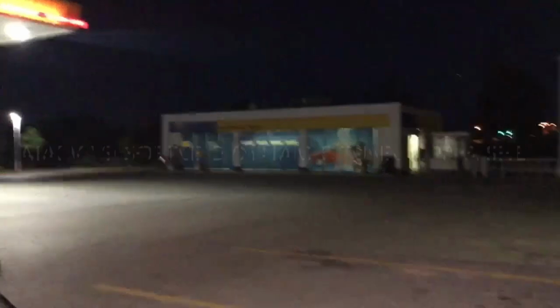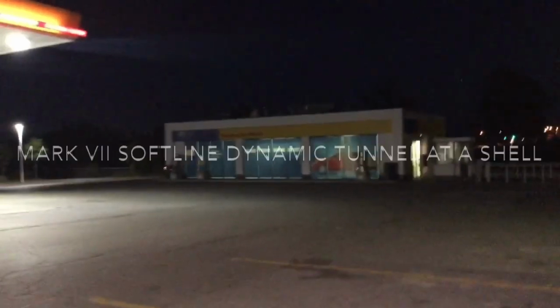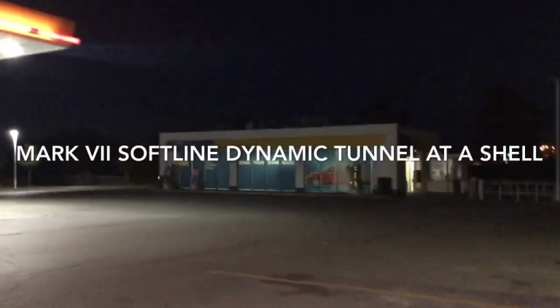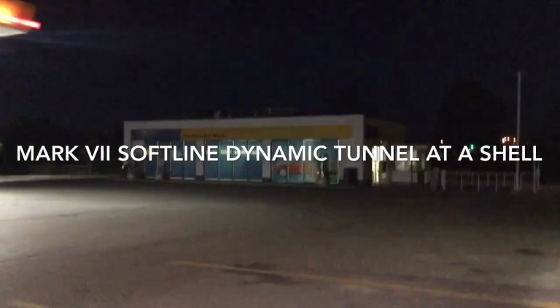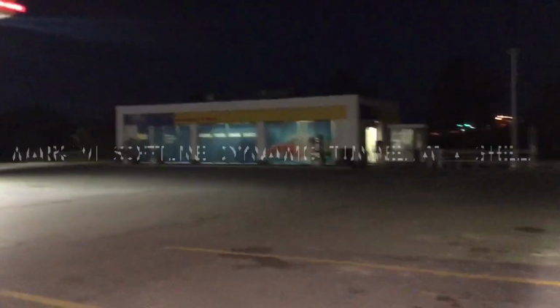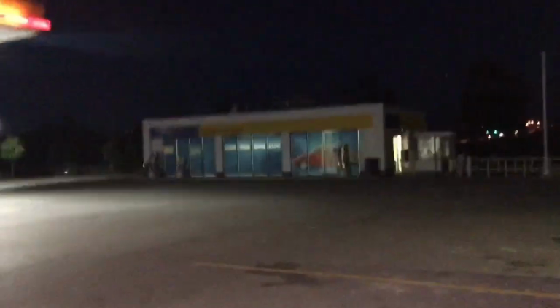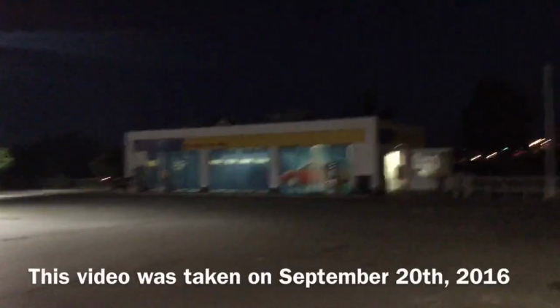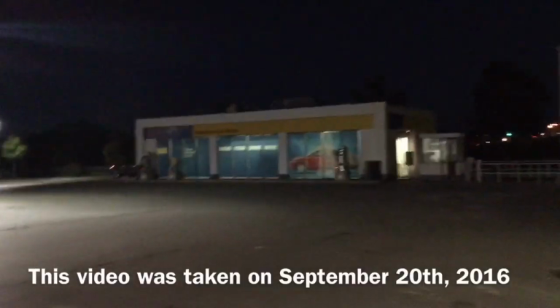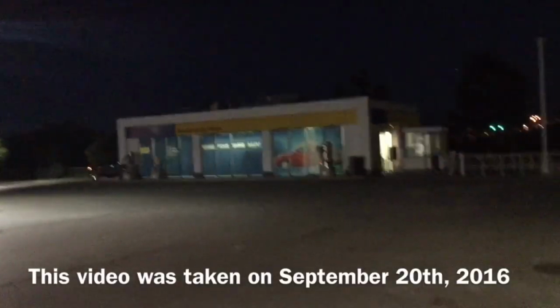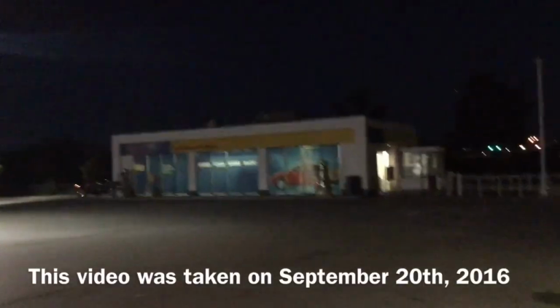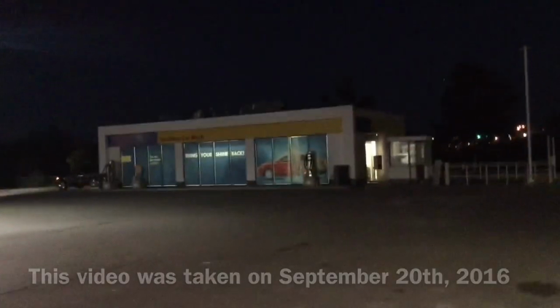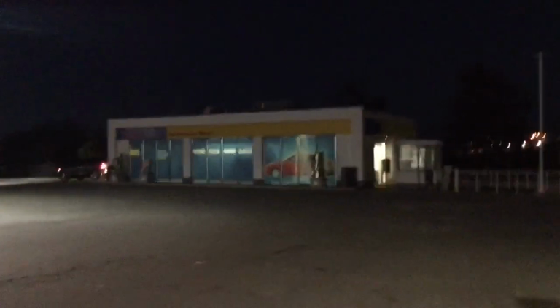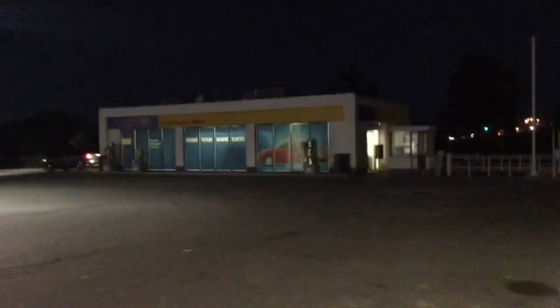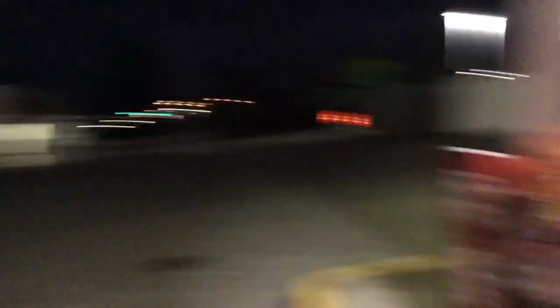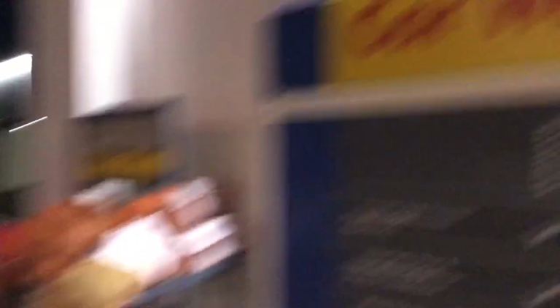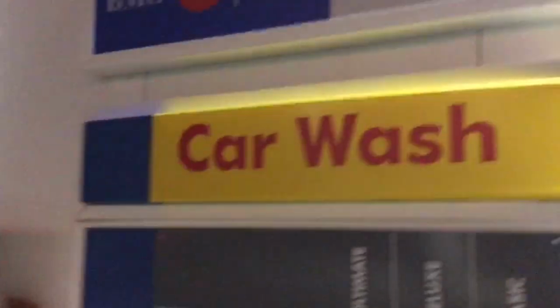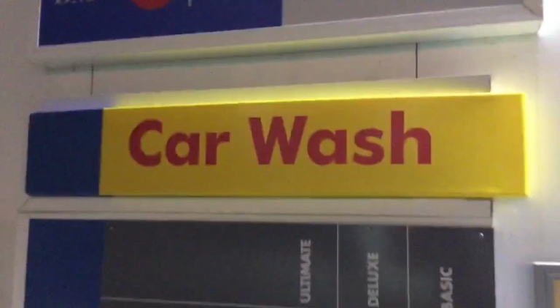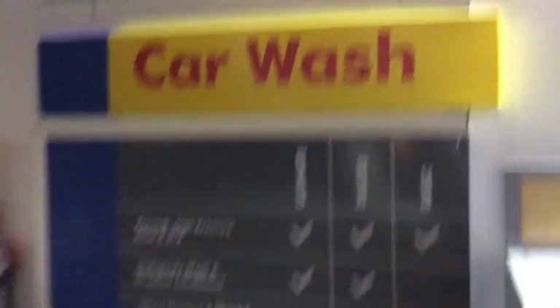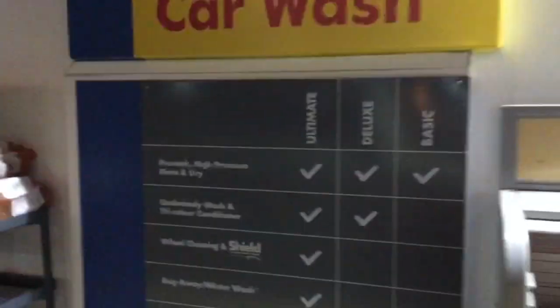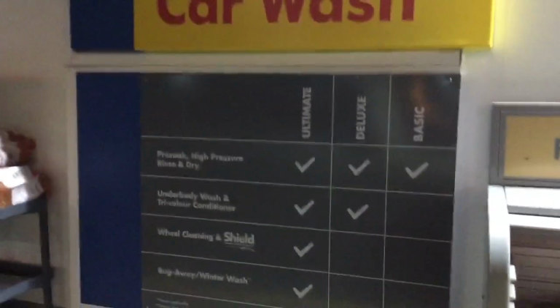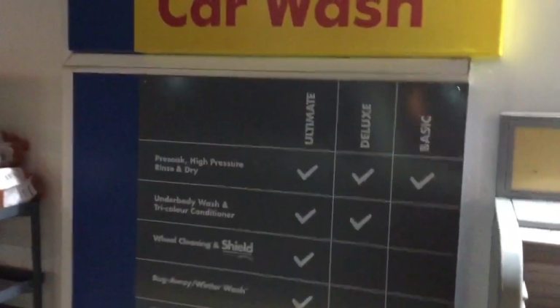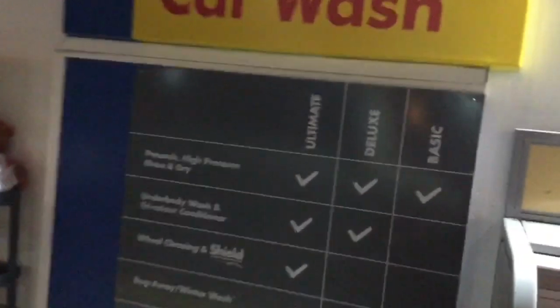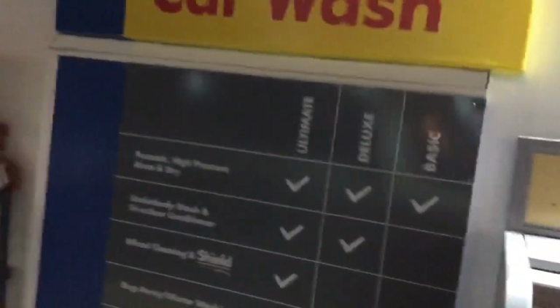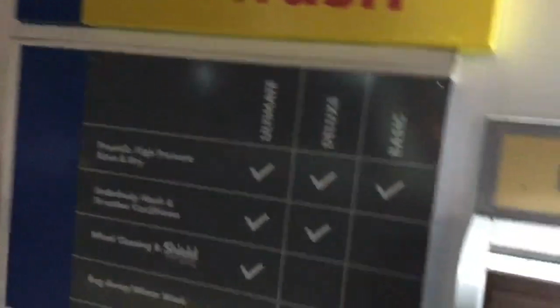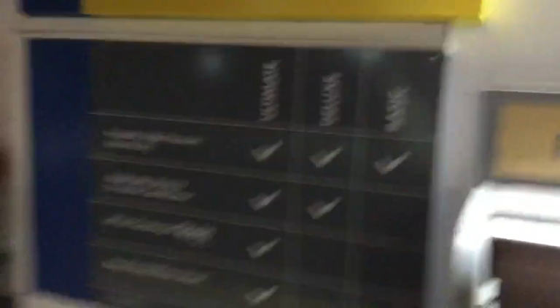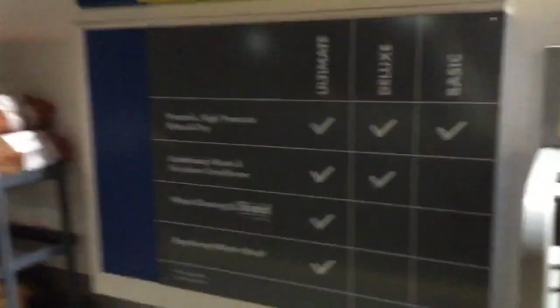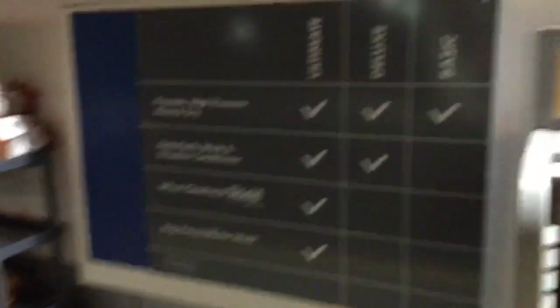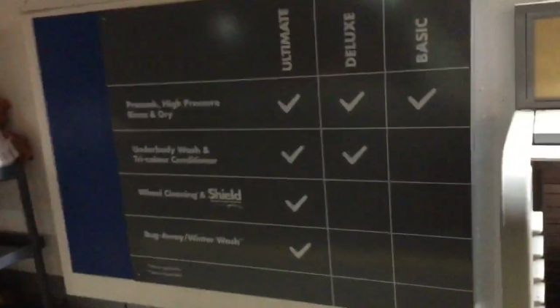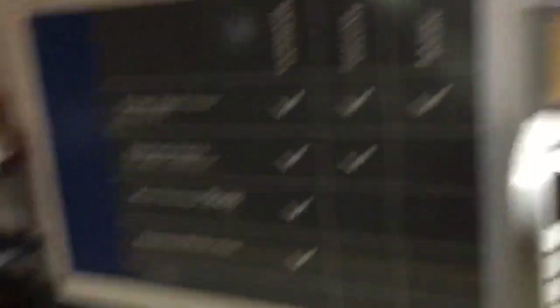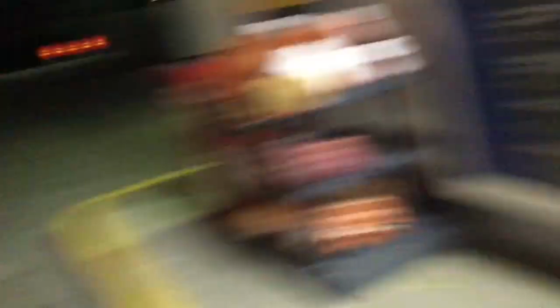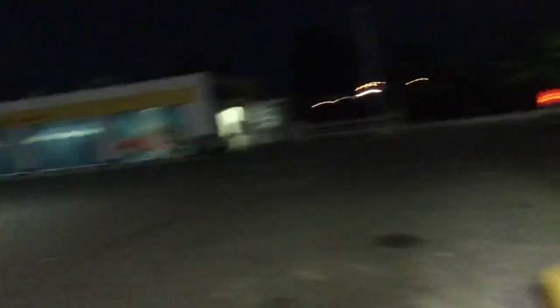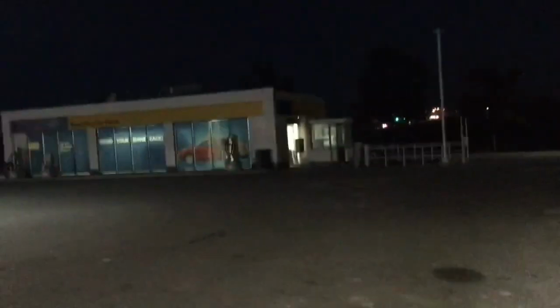Here we are at the Shell car wash. This is a touchless wash. Right here is the car wash. We are going to get our ultimate wash with the shield and buck away lizard wash.